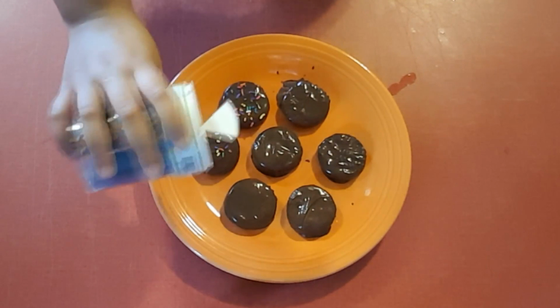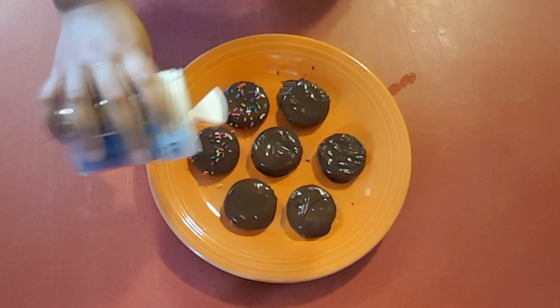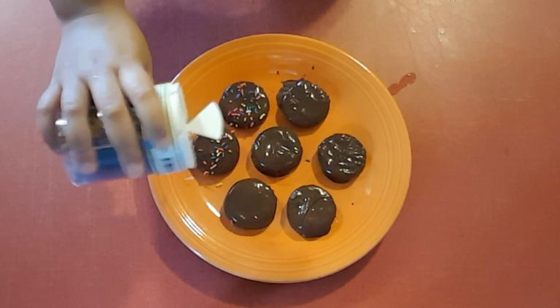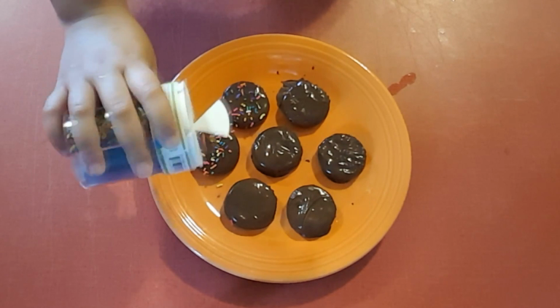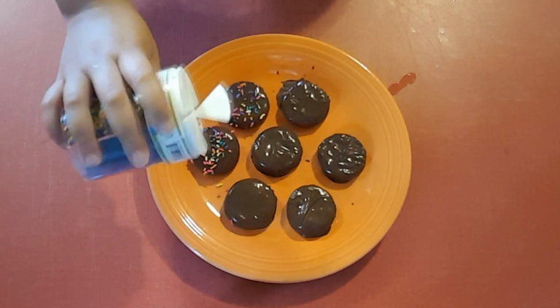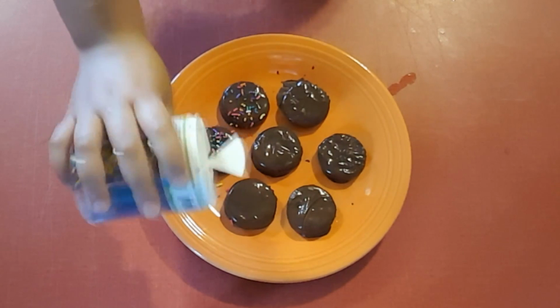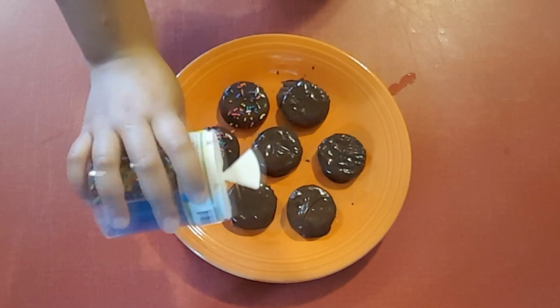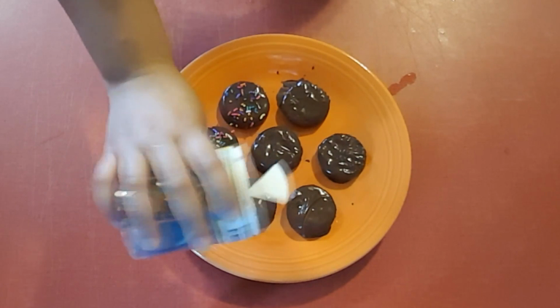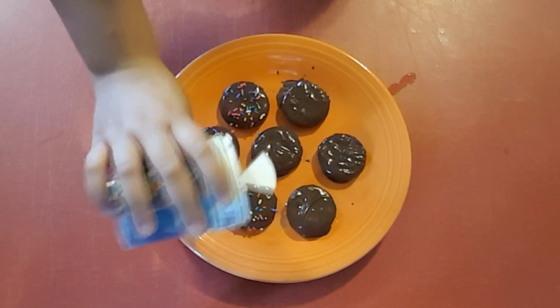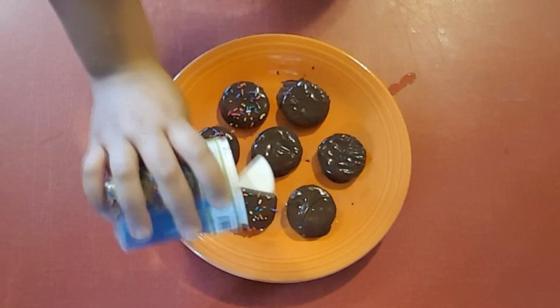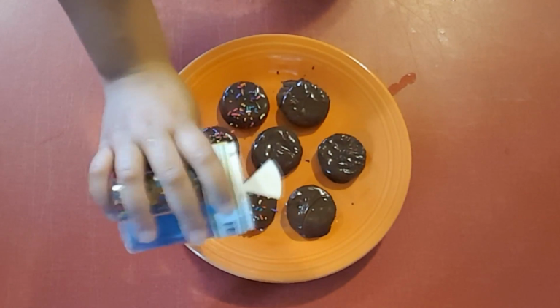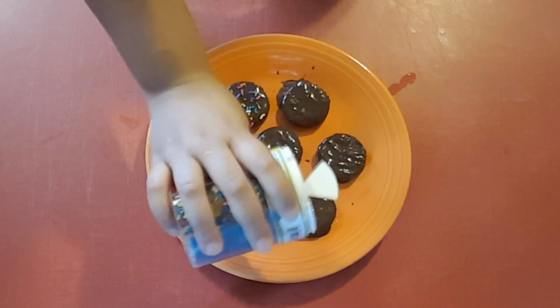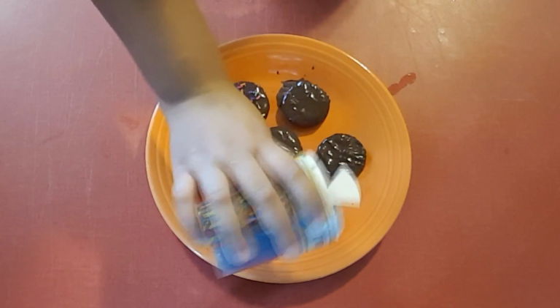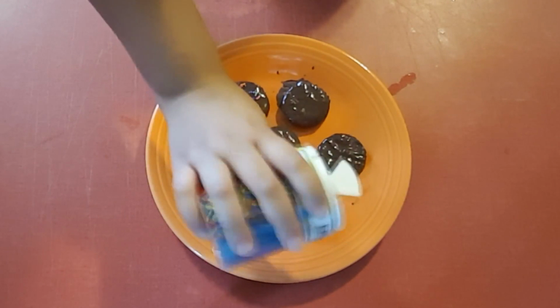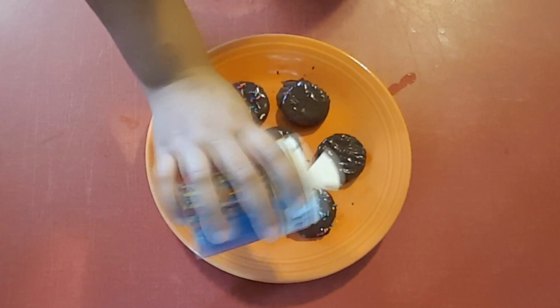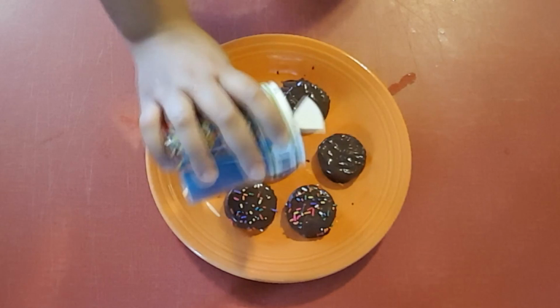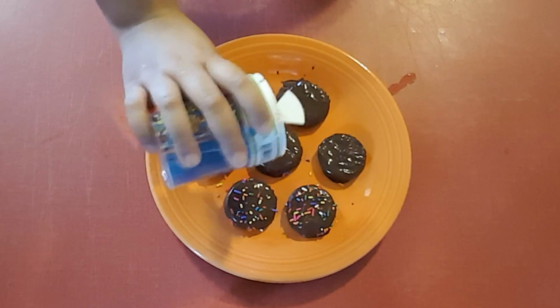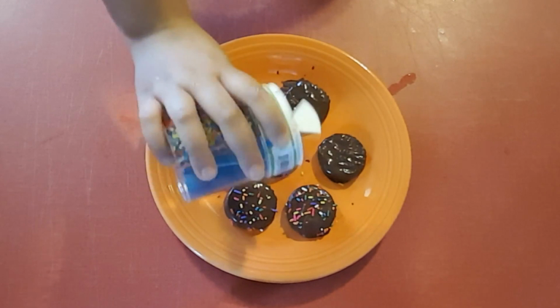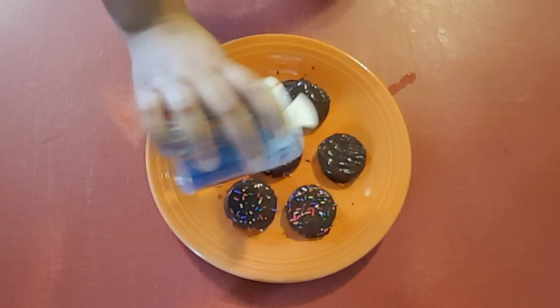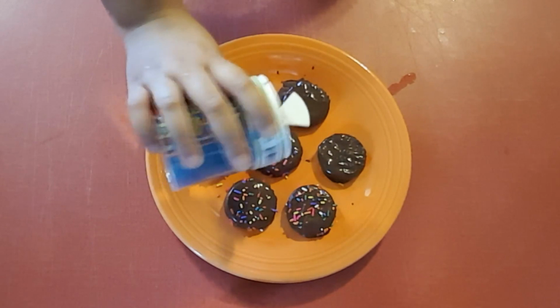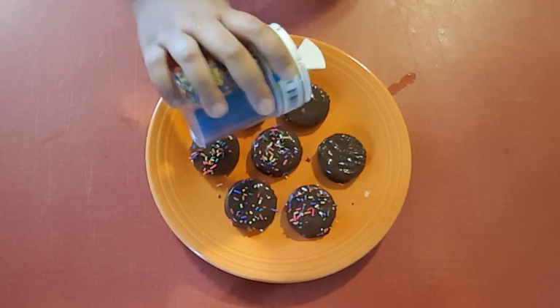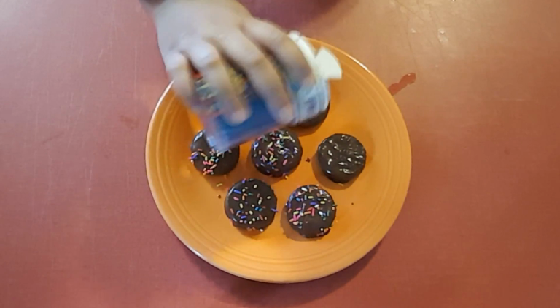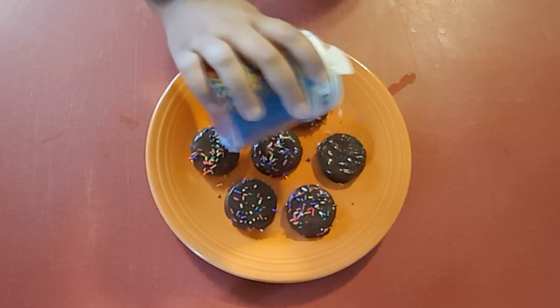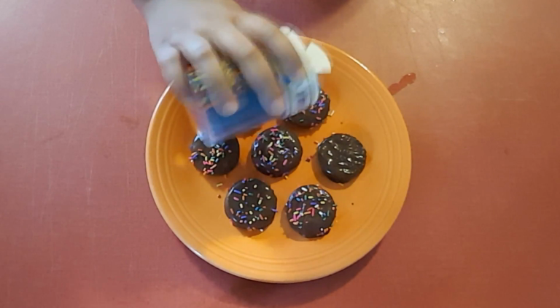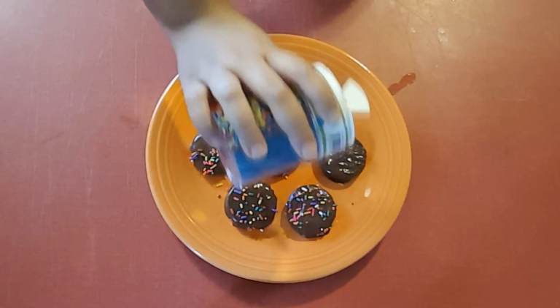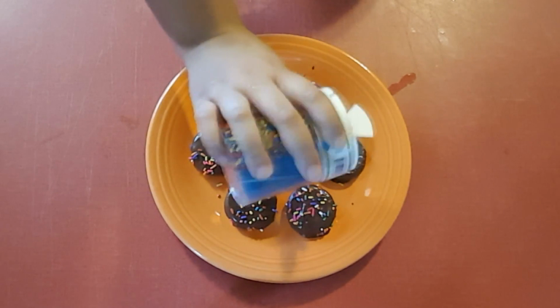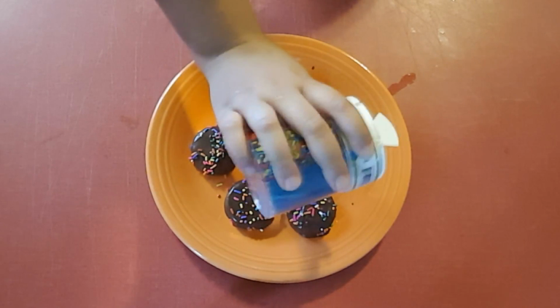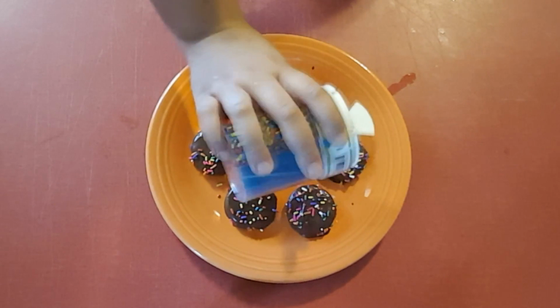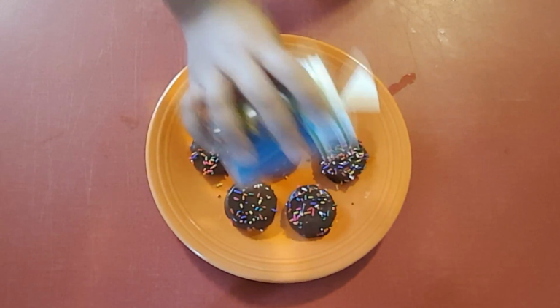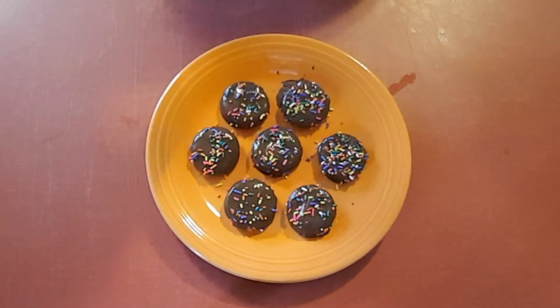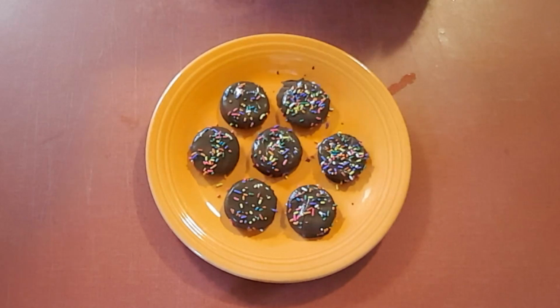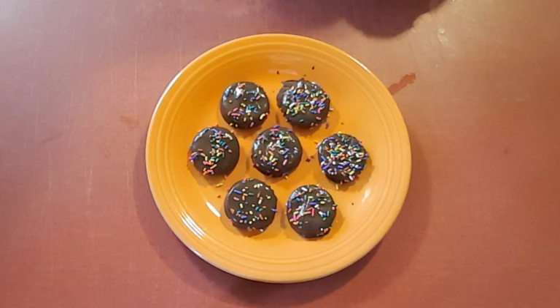Be creative, be free, do what you want. We're just gonna sprinkle some sprinkles on top, and then you want to set these in the refrigerator for about five to ten minutes until your chocolate has set.